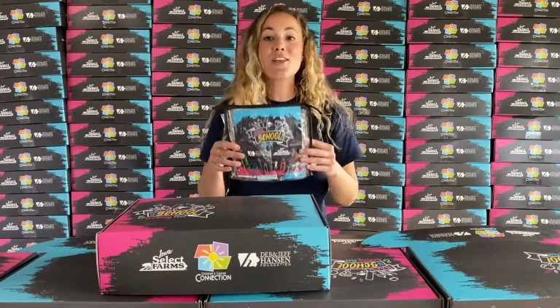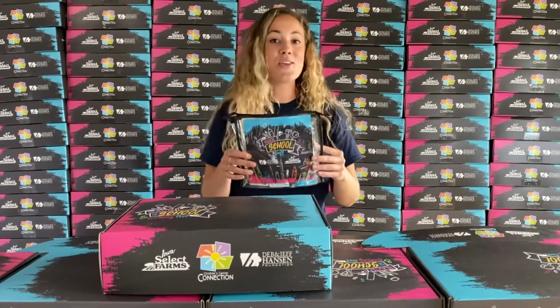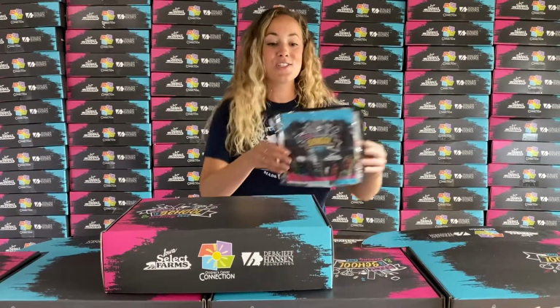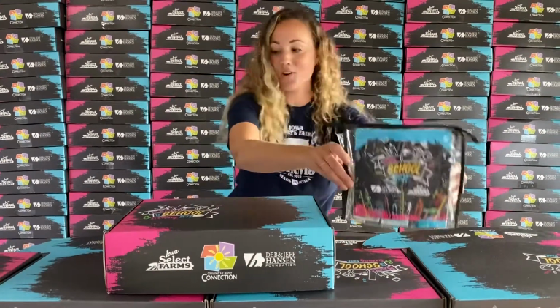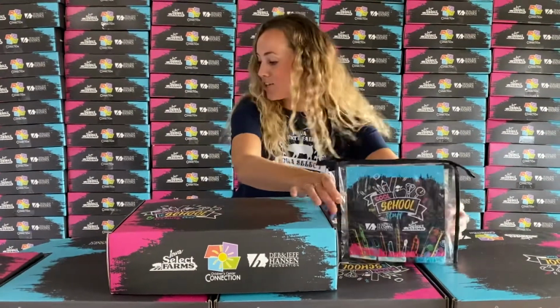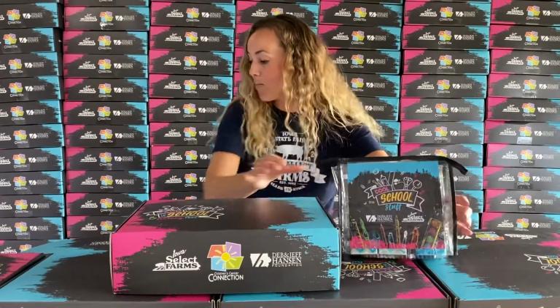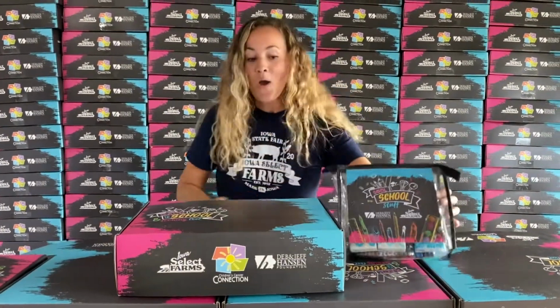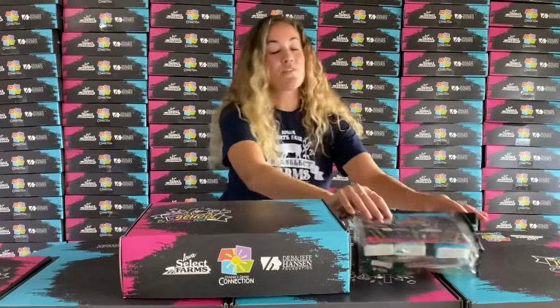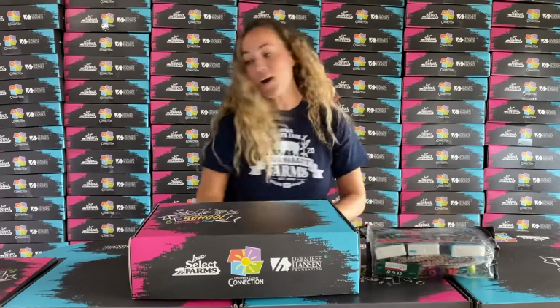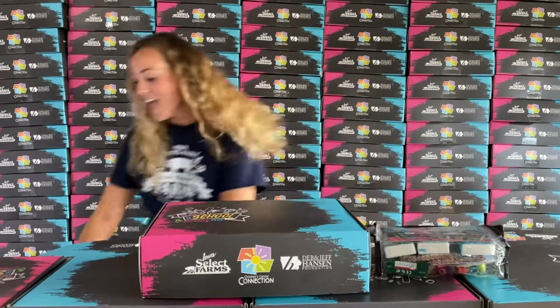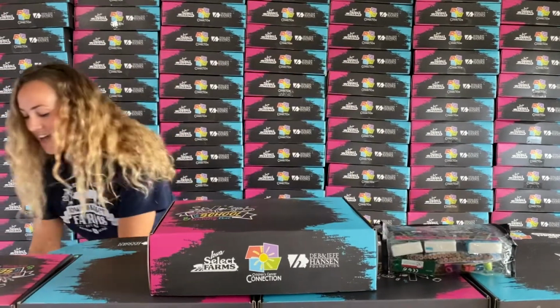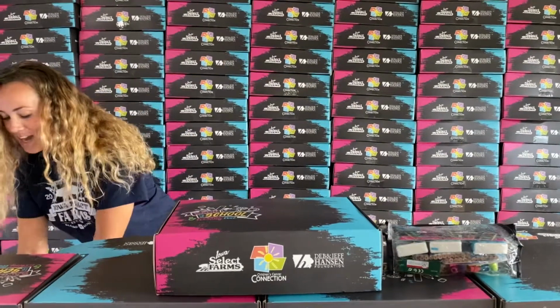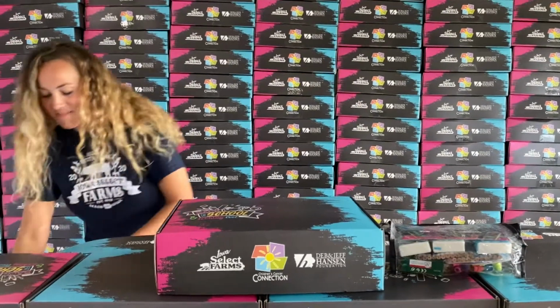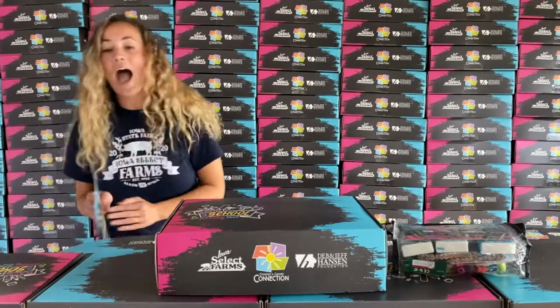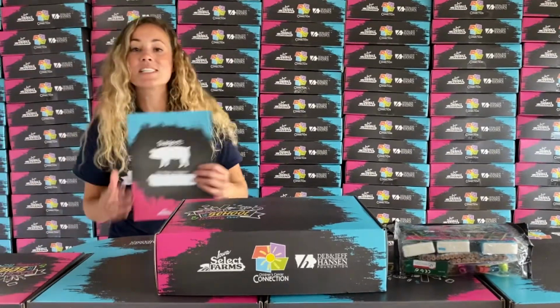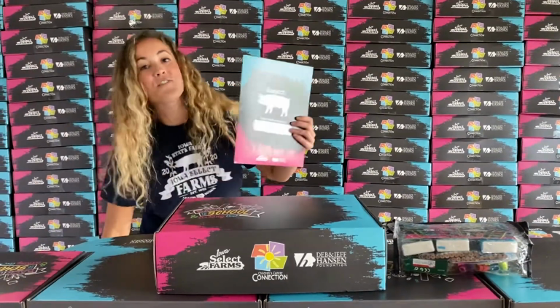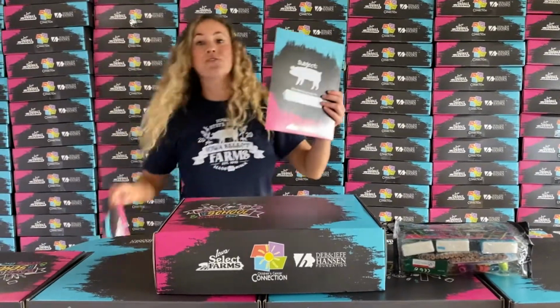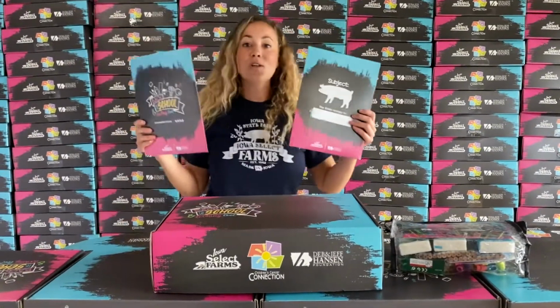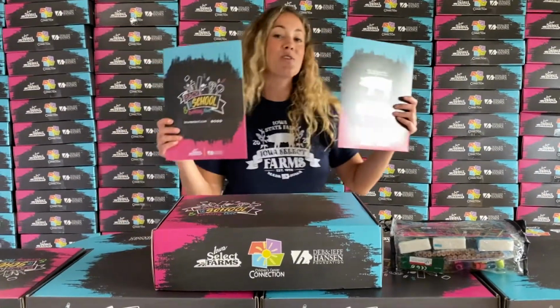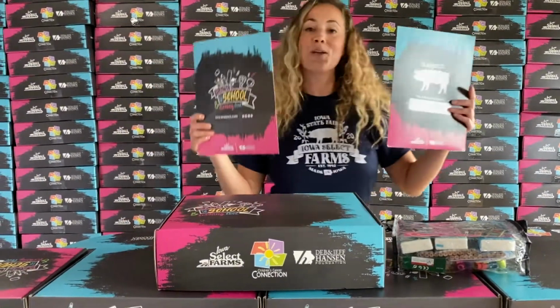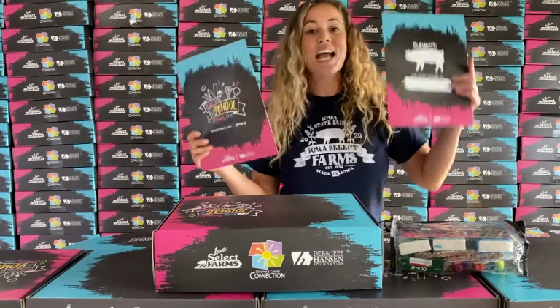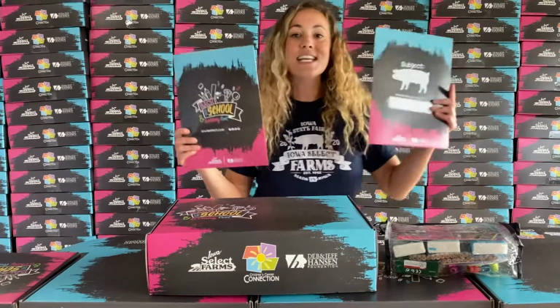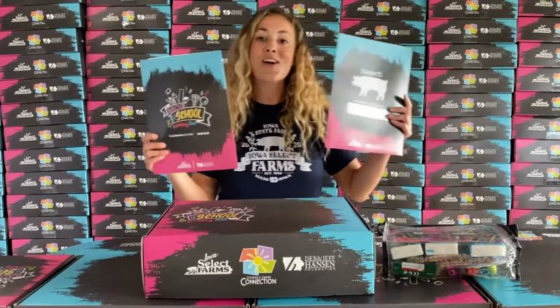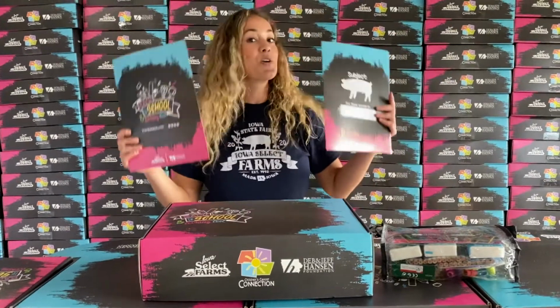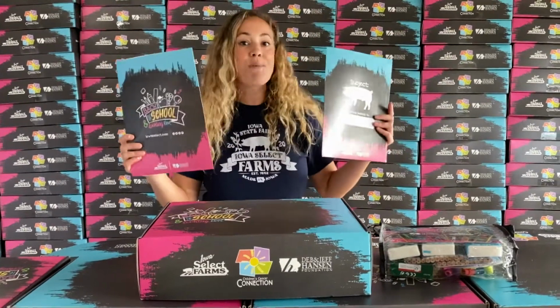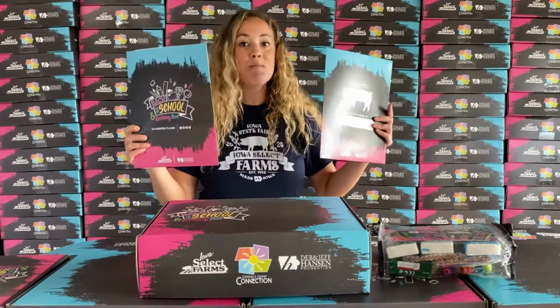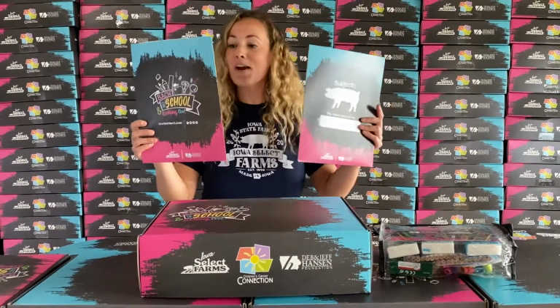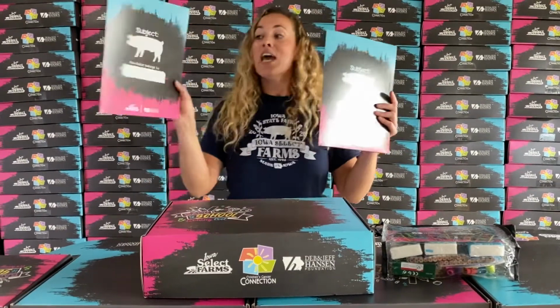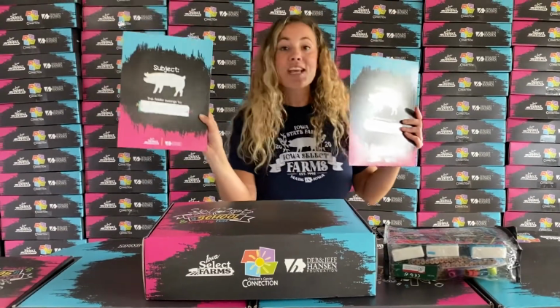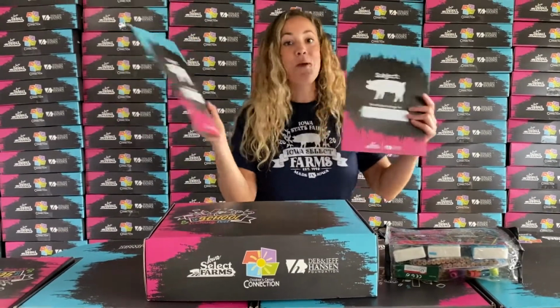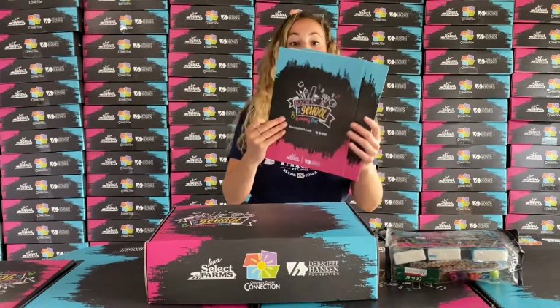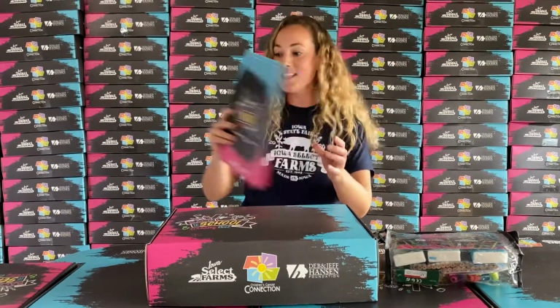Everything that you need to do your crafts and your homework. We of course have got some custom Iowa Select Farms folders so you can put your assignments in here, or notes back home to your parents, and you can even put your names on them.